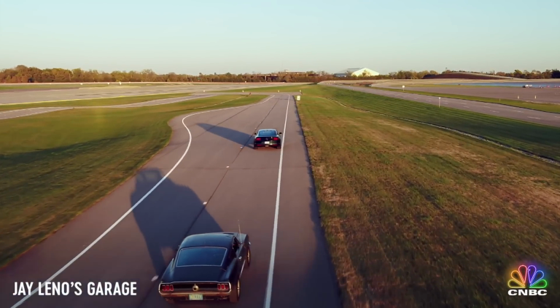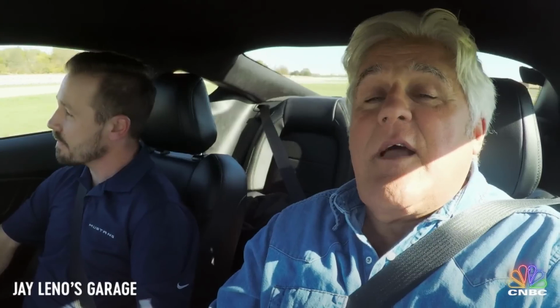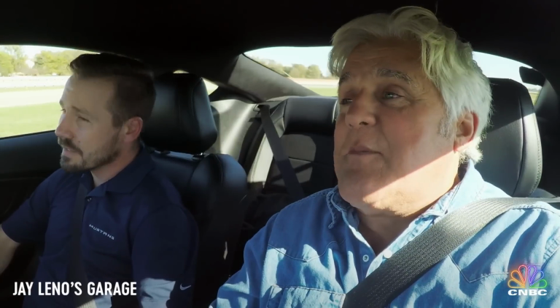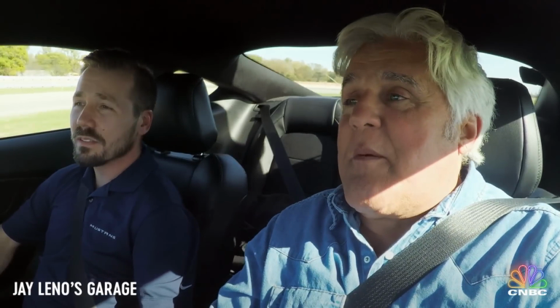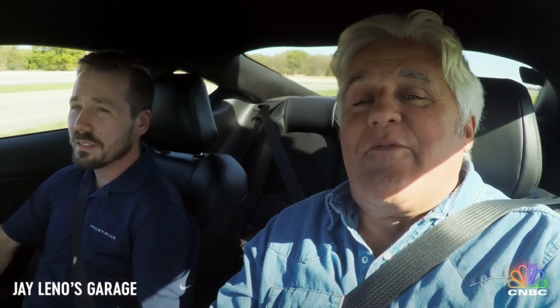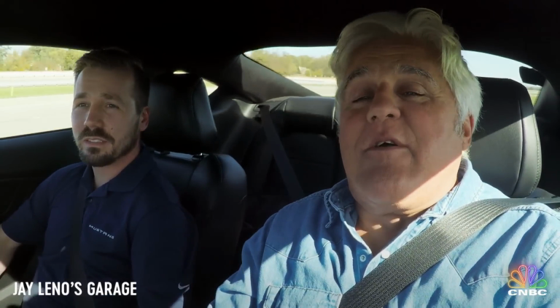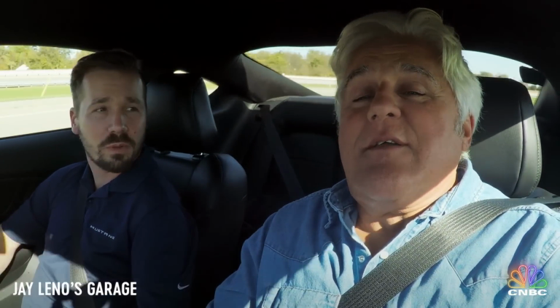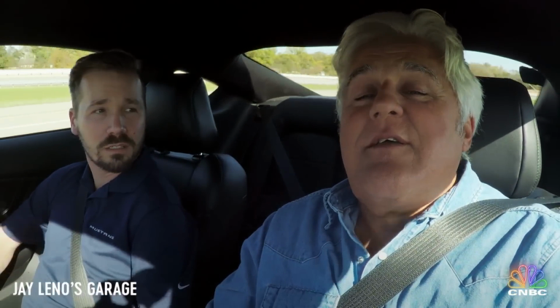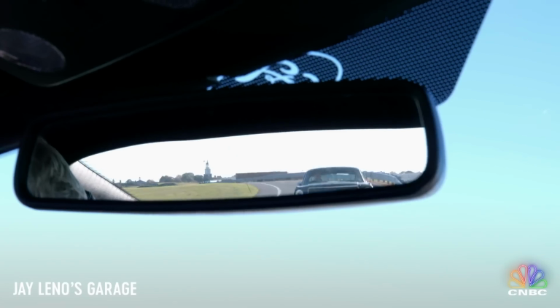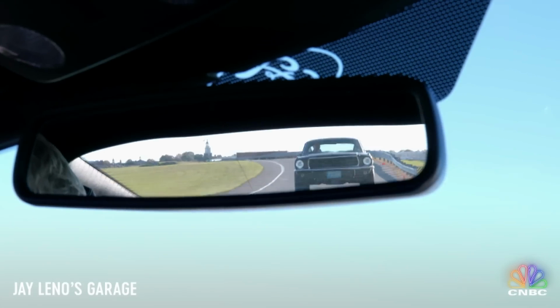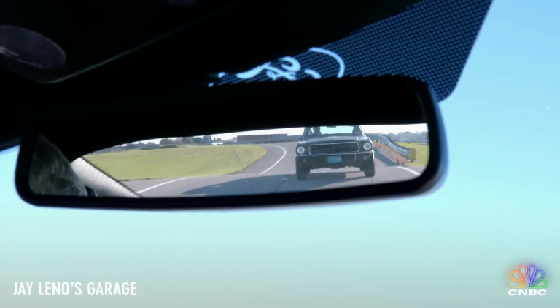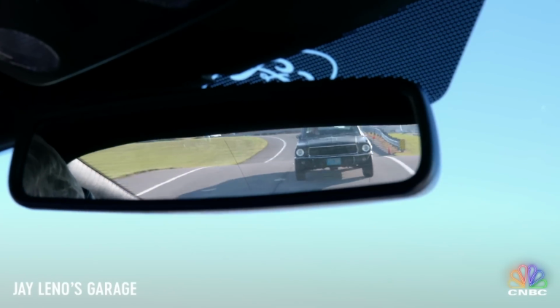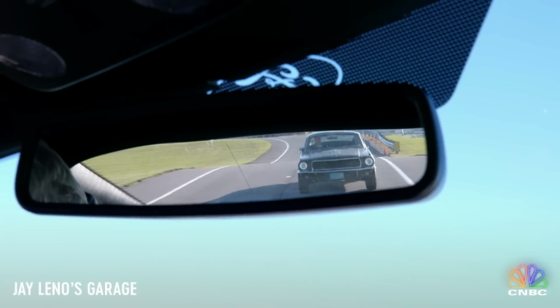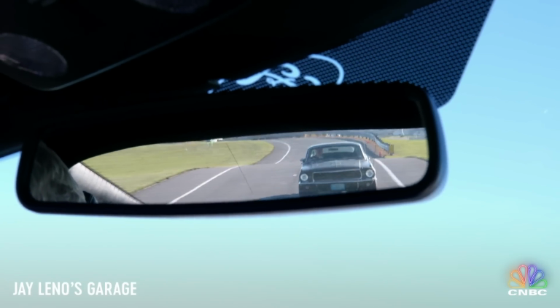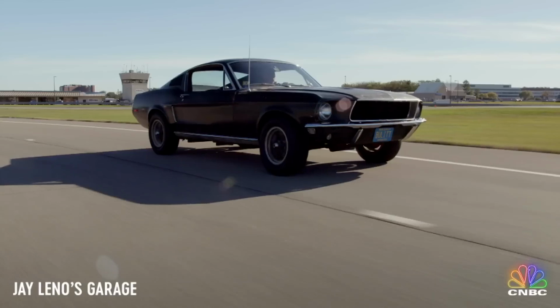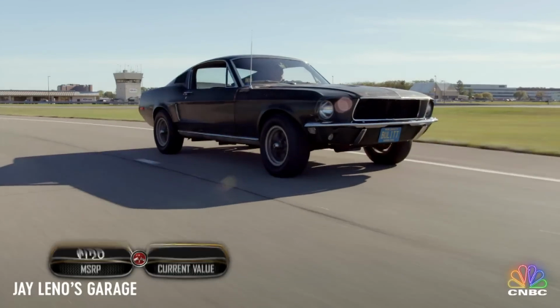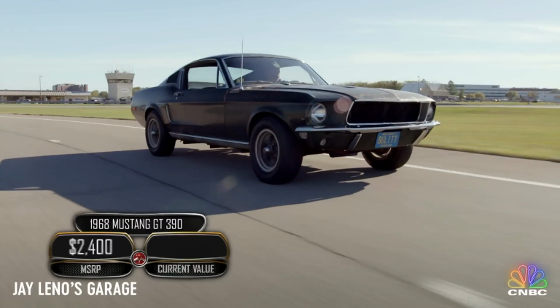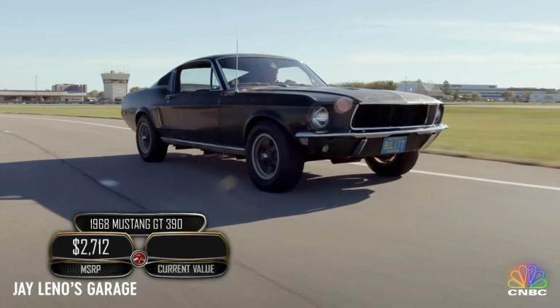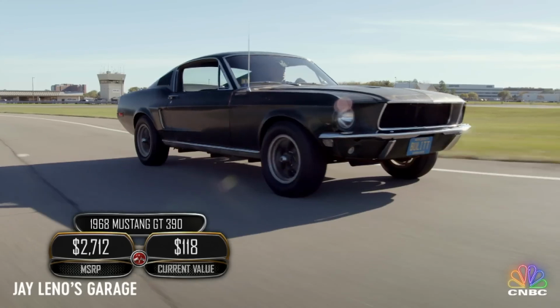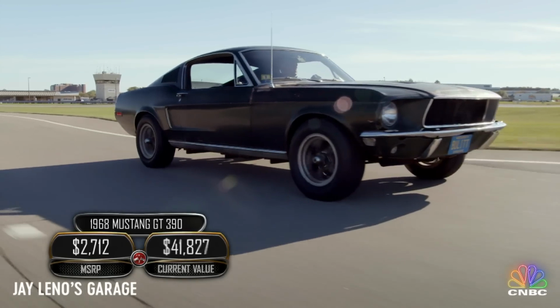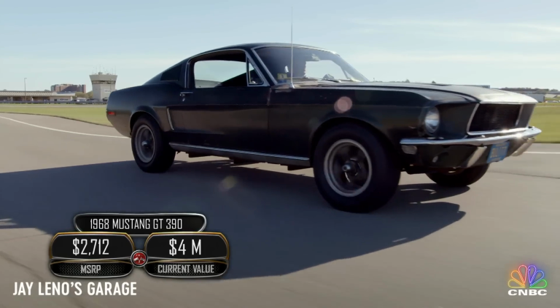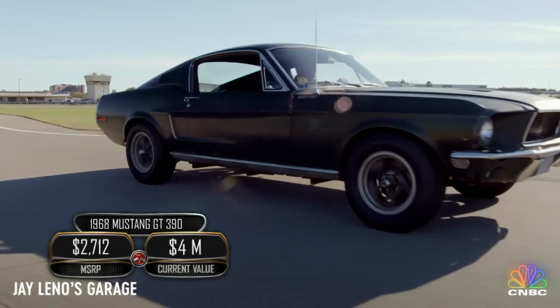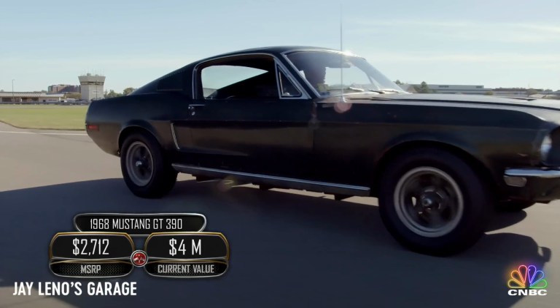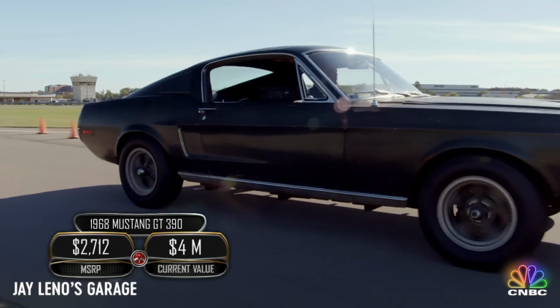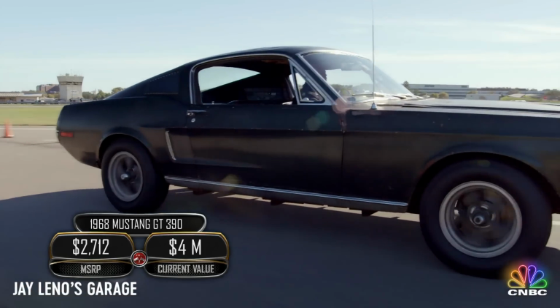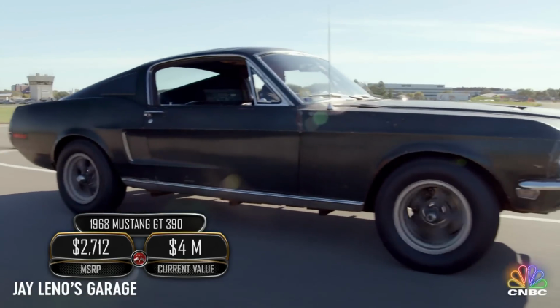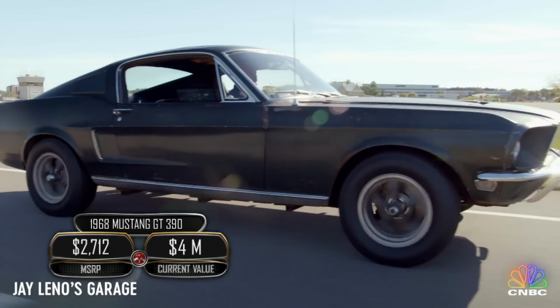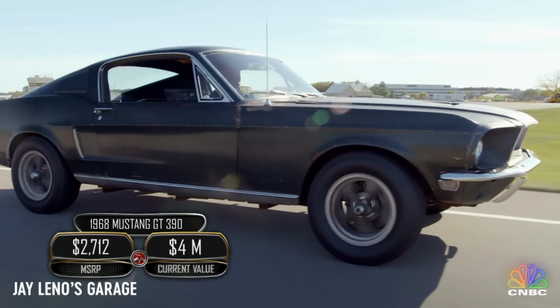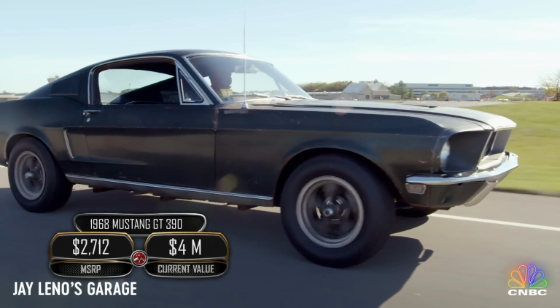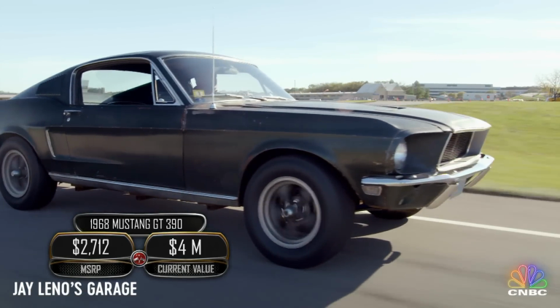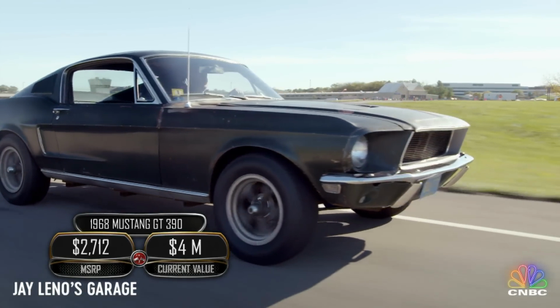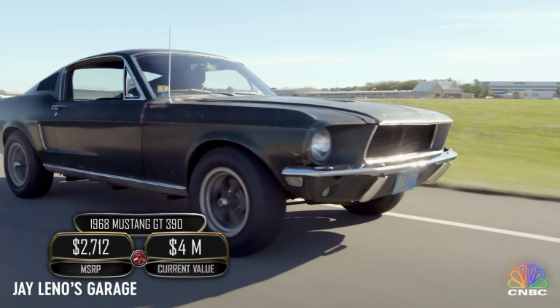I see something coming out of my rear view mirror. Is there something behind you? There is something. Ladies and gentlemen, behold — the long lost, but never forgotten, original Mustang that Steve McQueen actually drove in Bullitt.